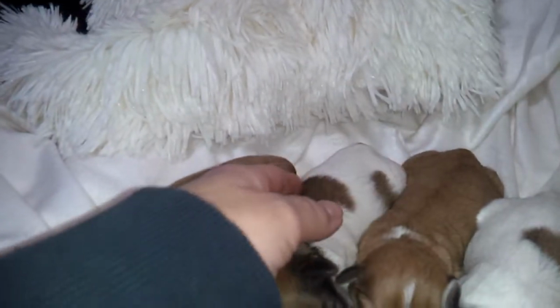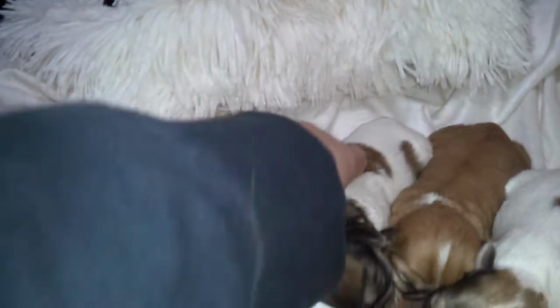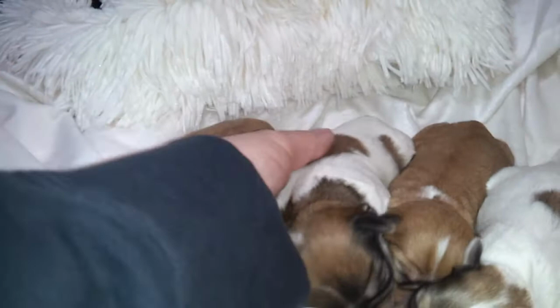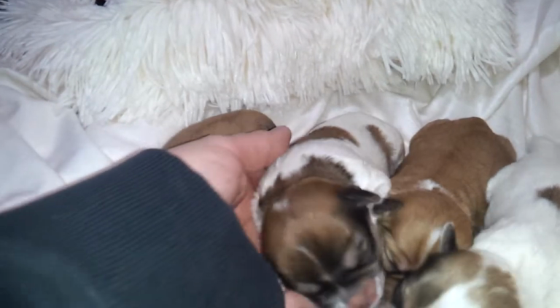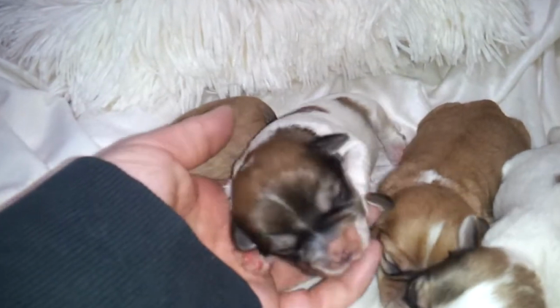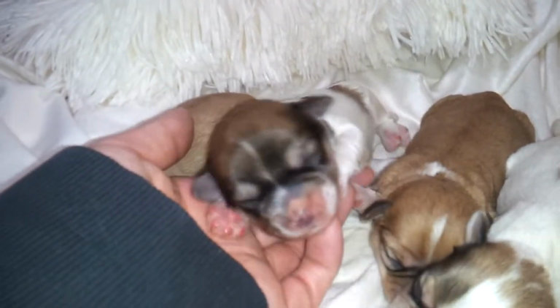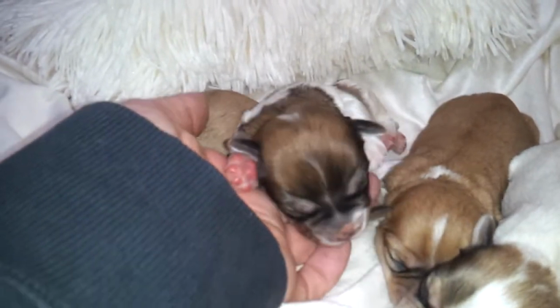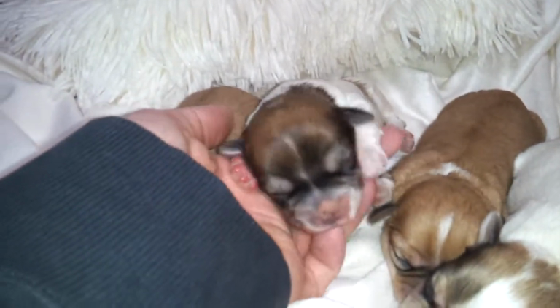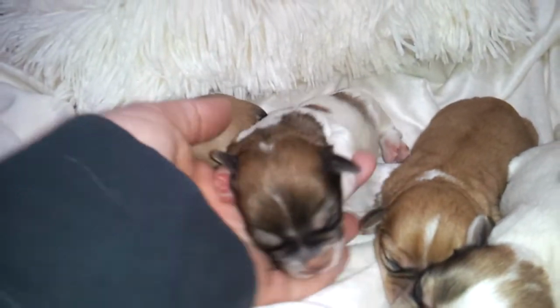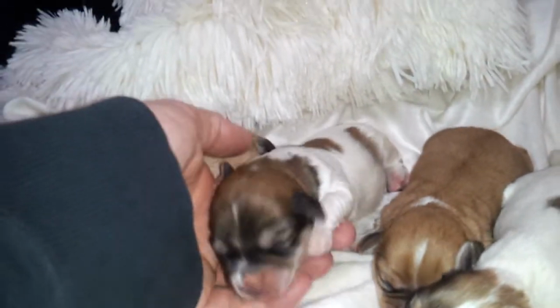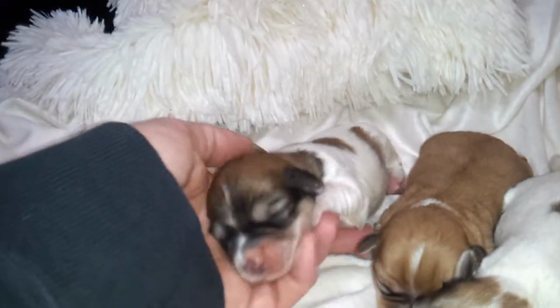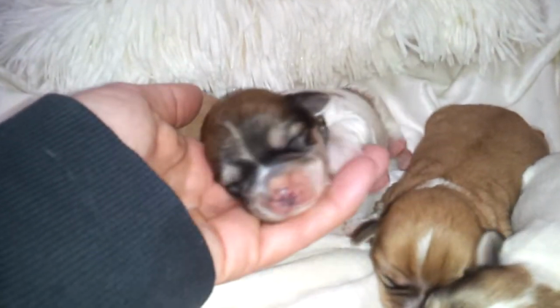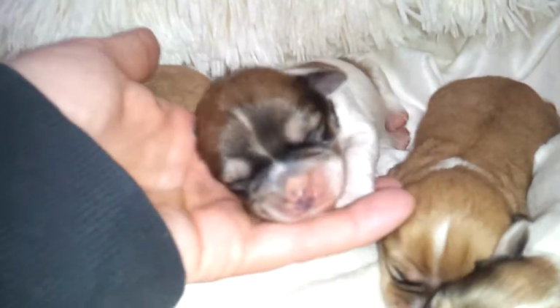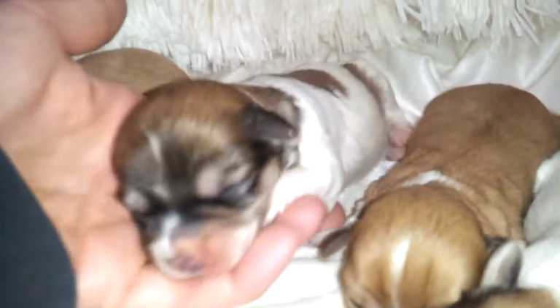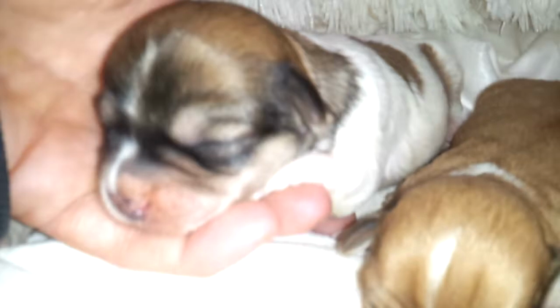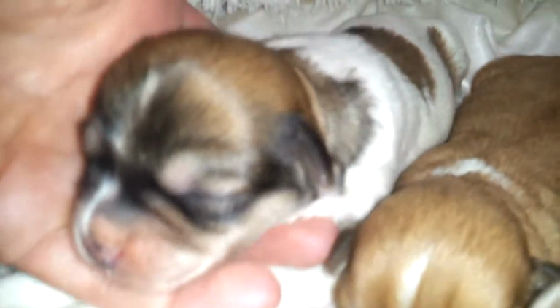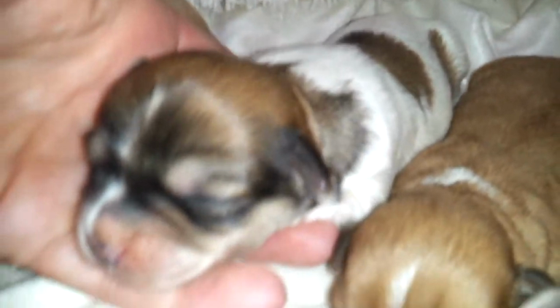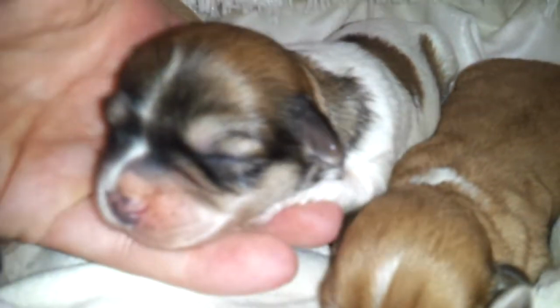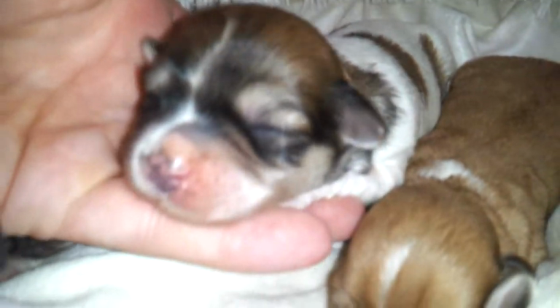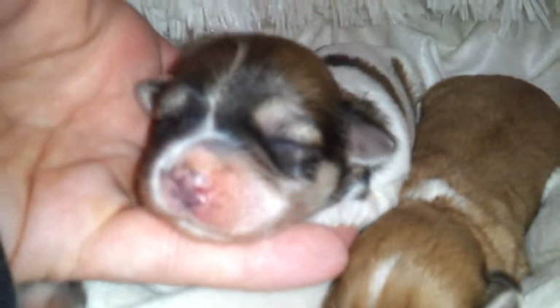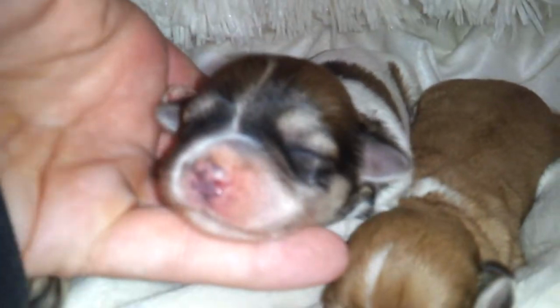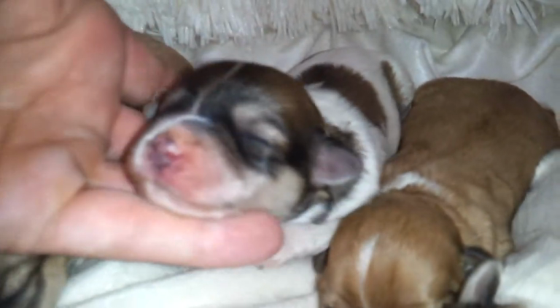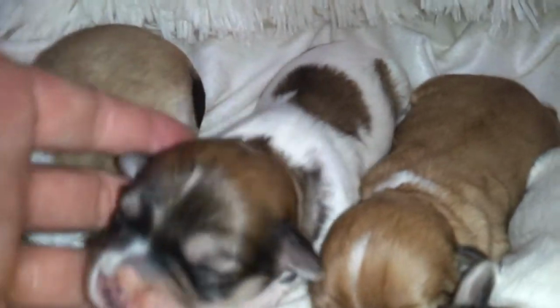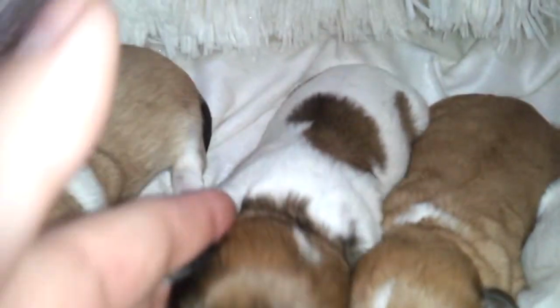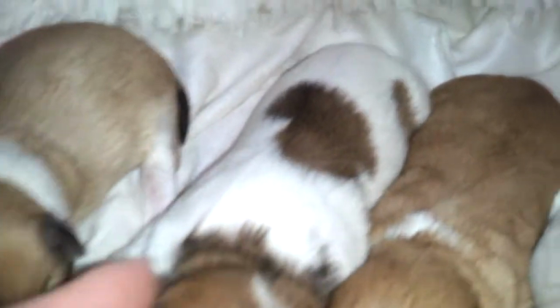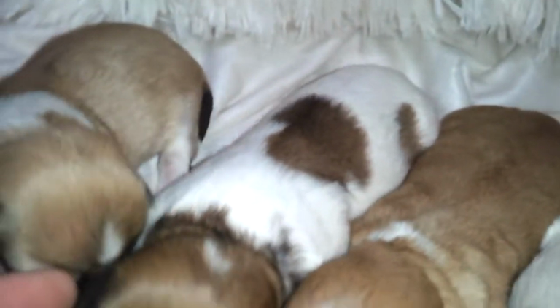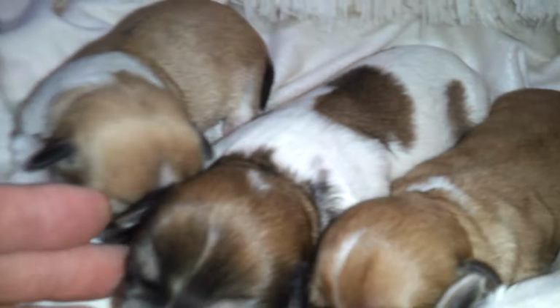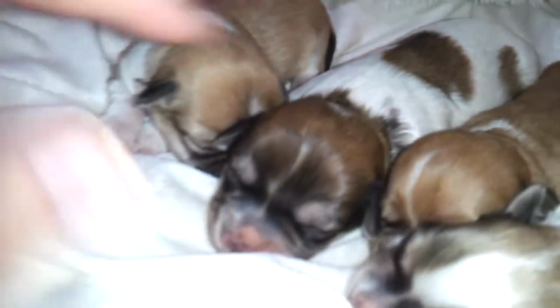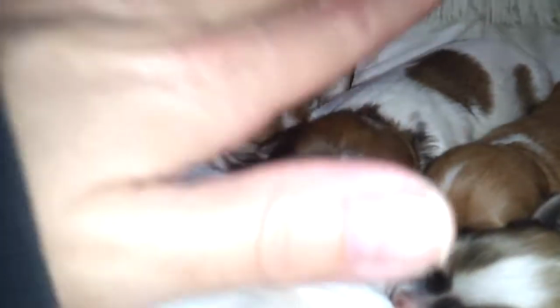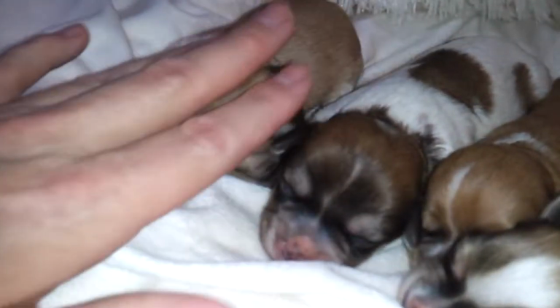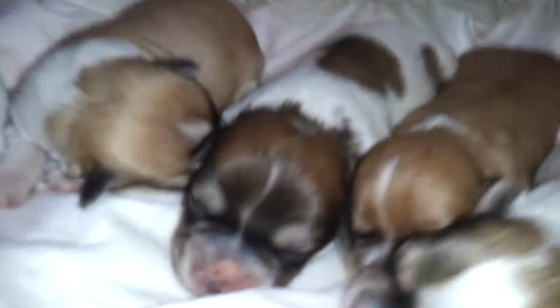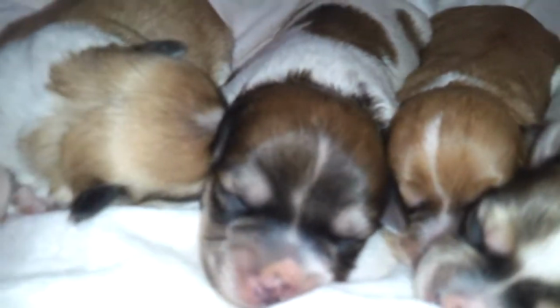This little guy right here is Reese's boy. She just had one boy in this litter. He is white and red. He's got wonderful markings on his body and he's a sweetheart. He's the biggest in this litter.